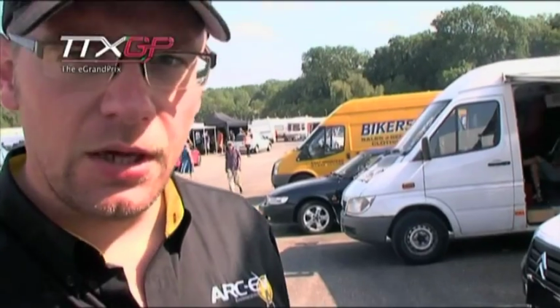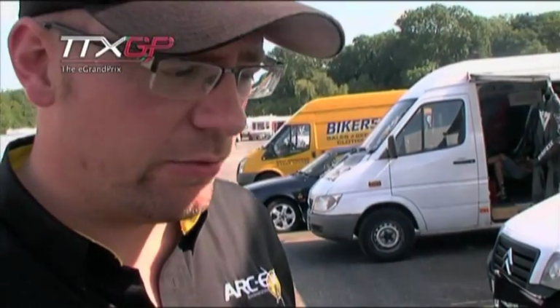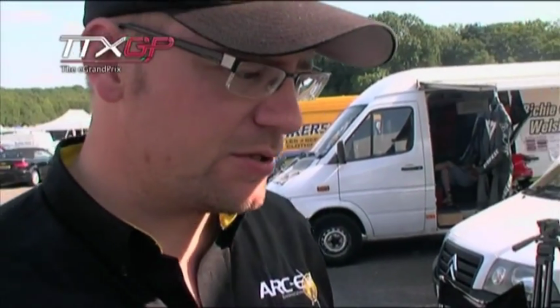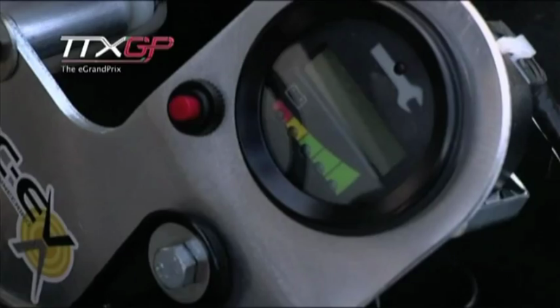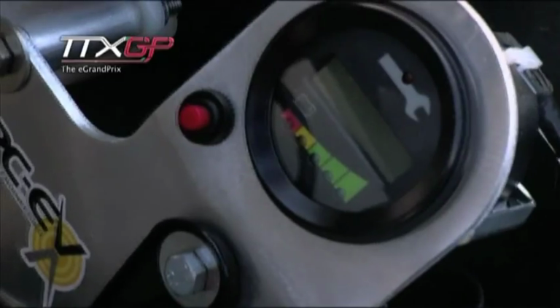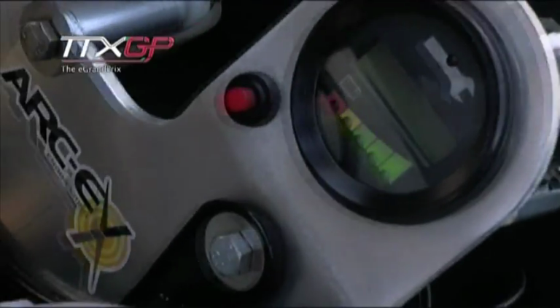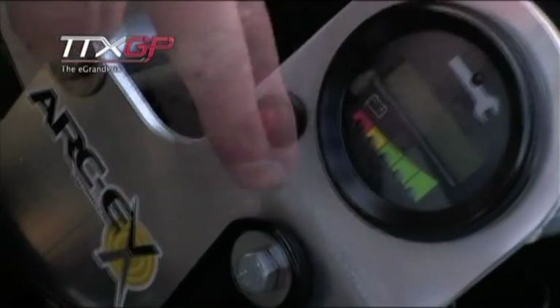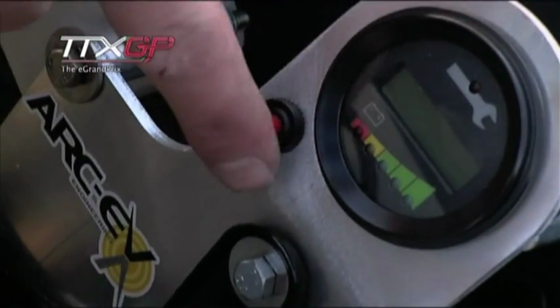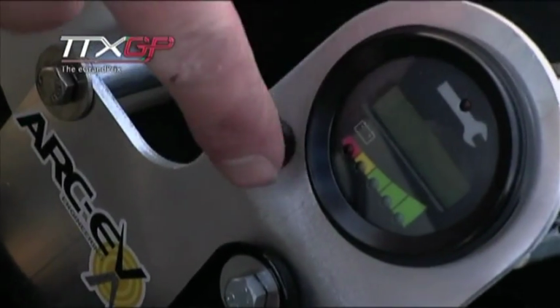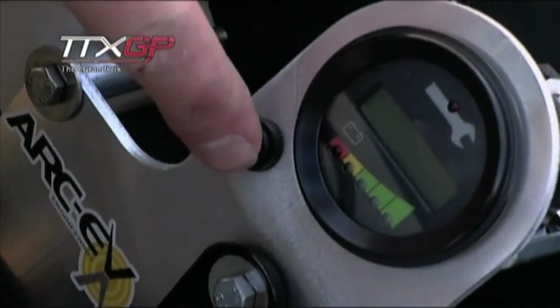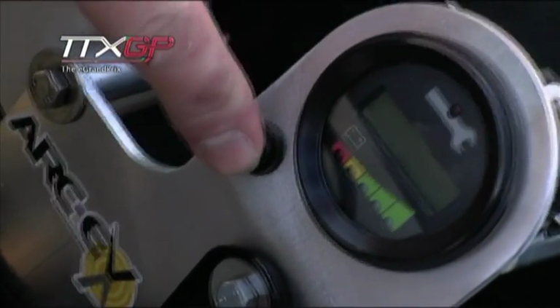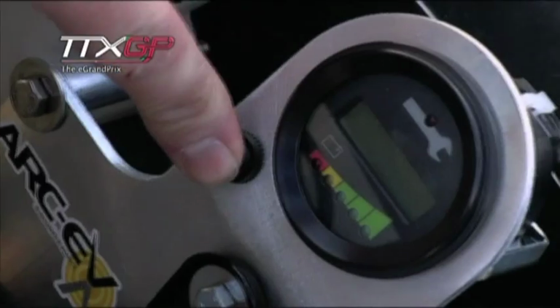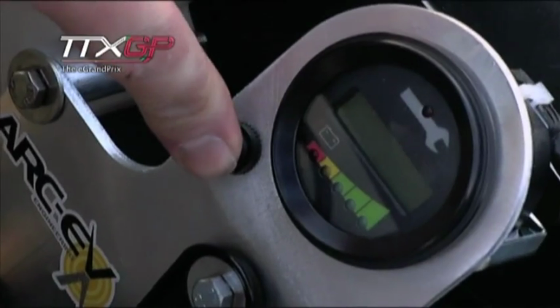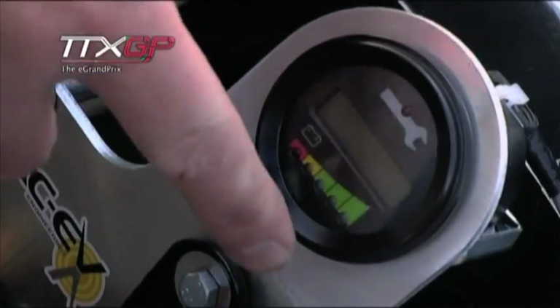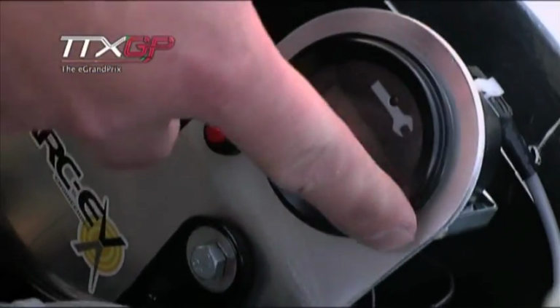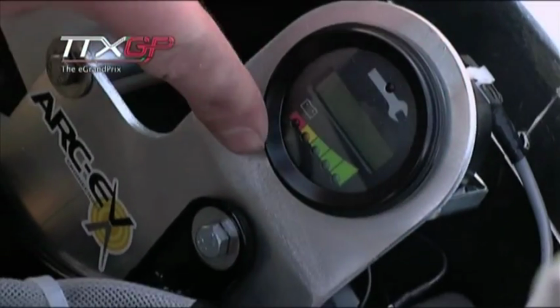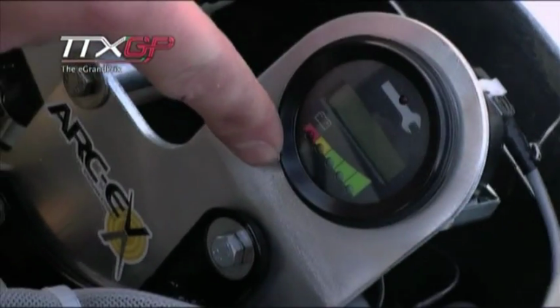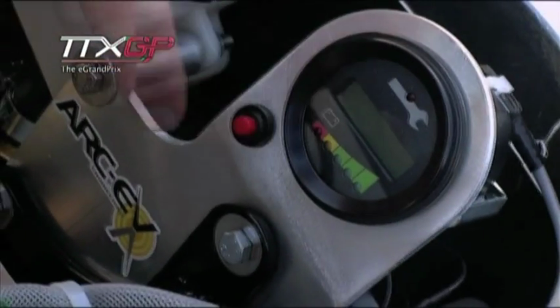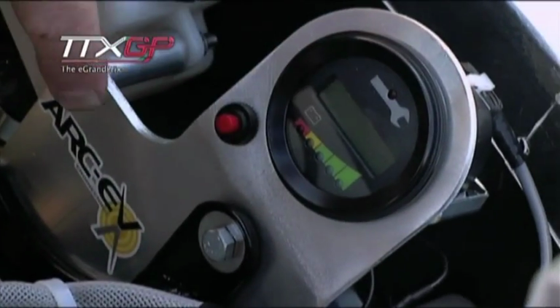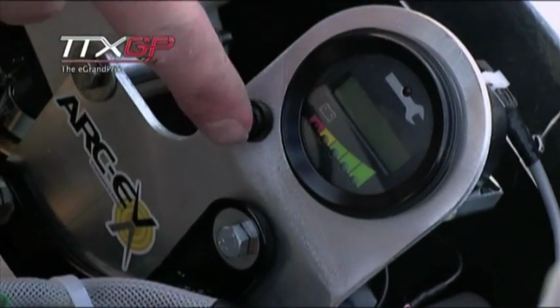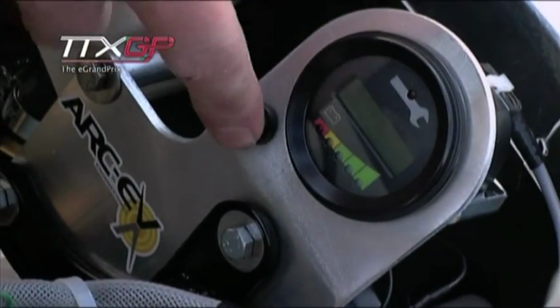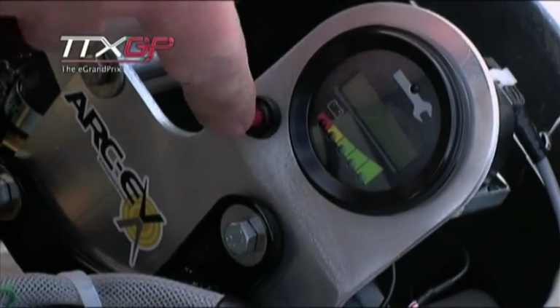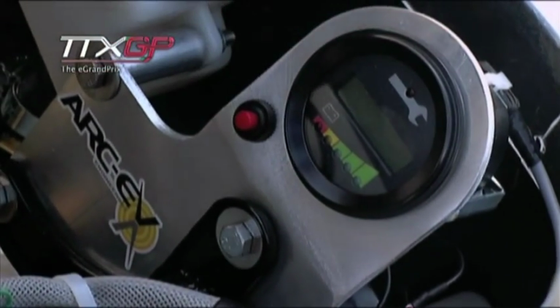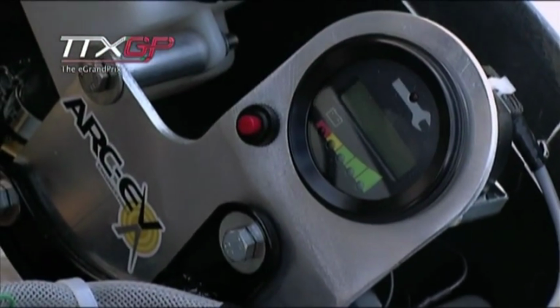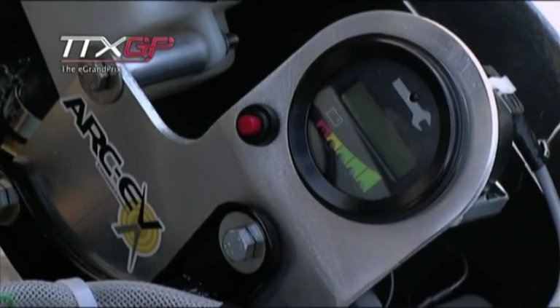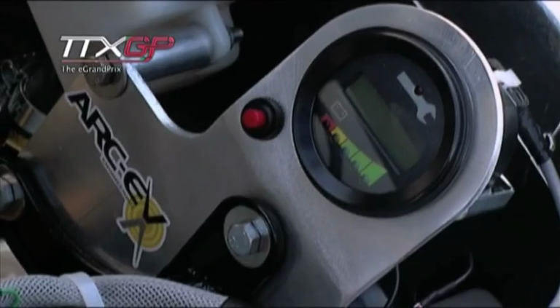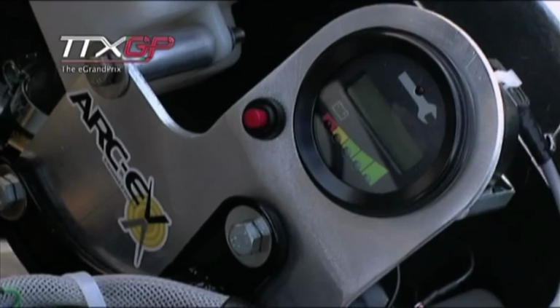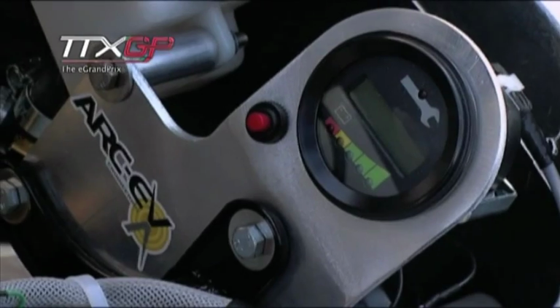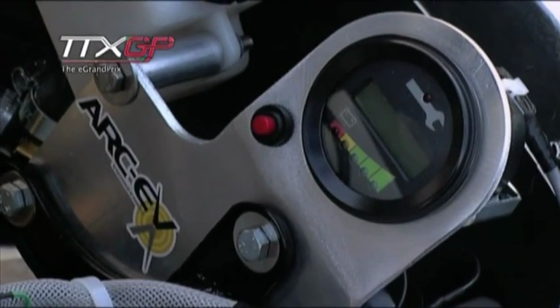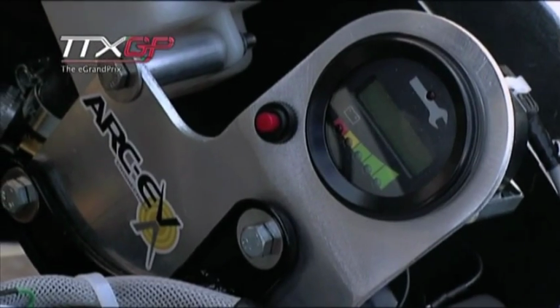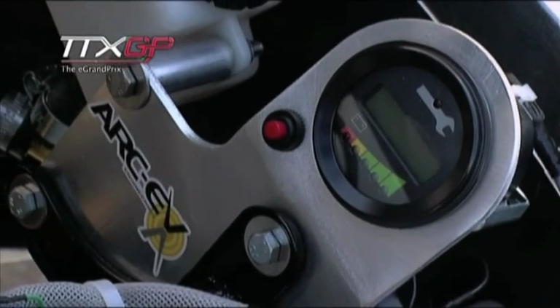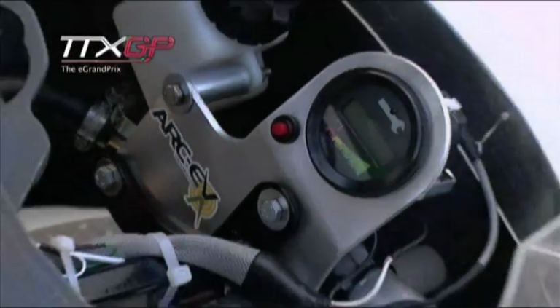The rider's got an interactive display that can tell him the parameters he wants to look at throughout the race: miles per hour, volts, revs, engine temperature, state of charge, and remaining battery life.